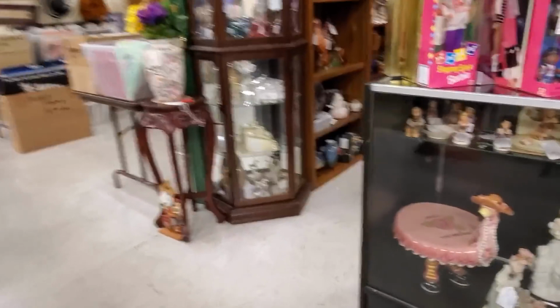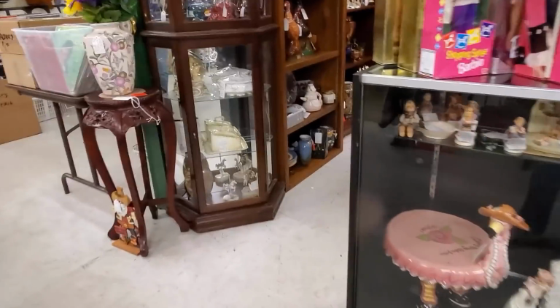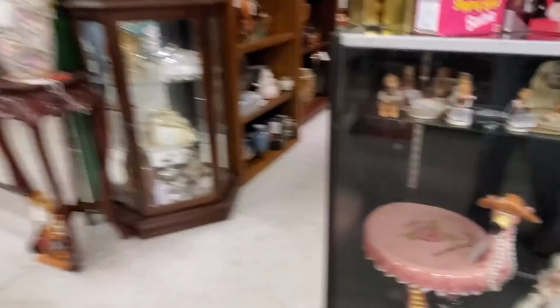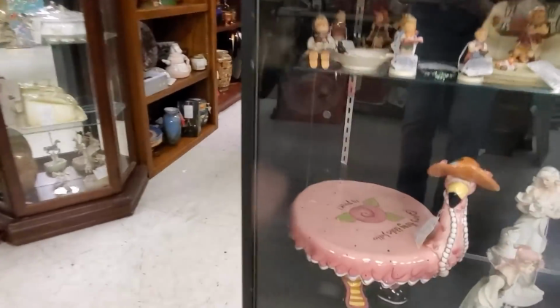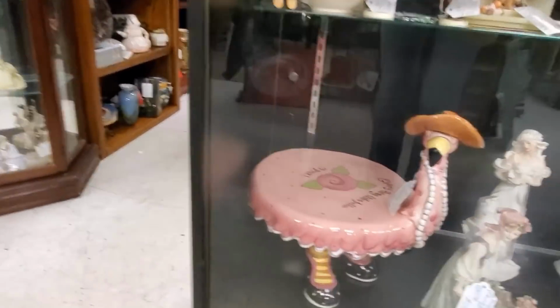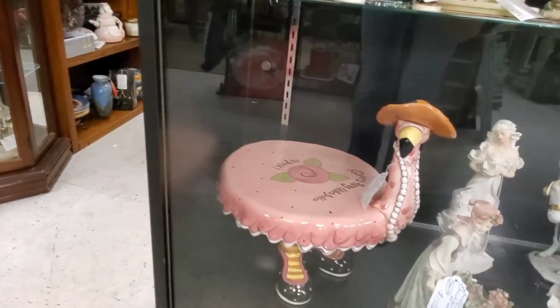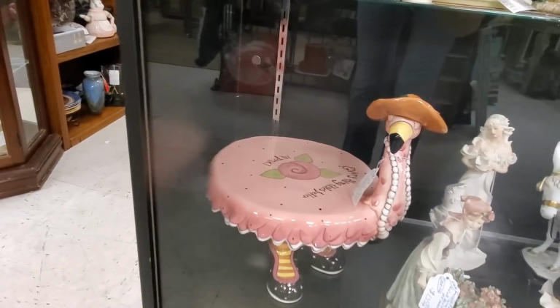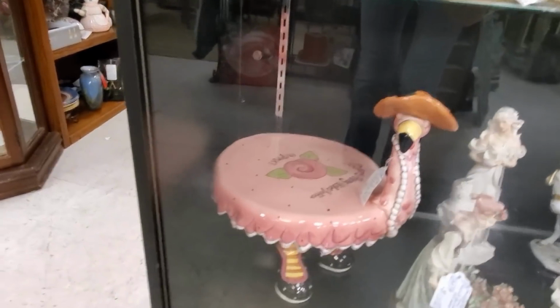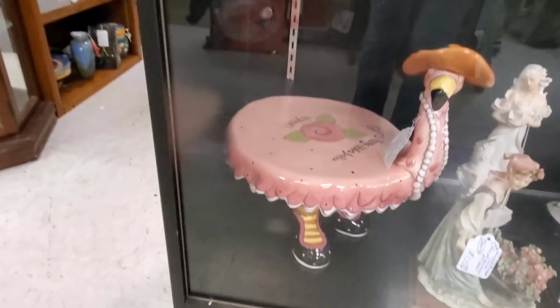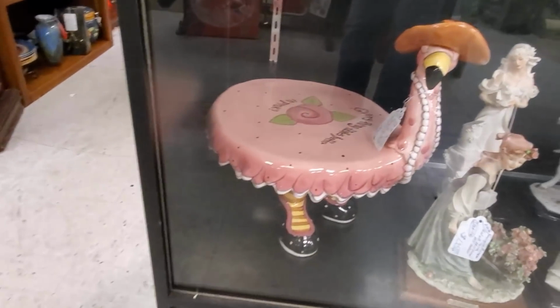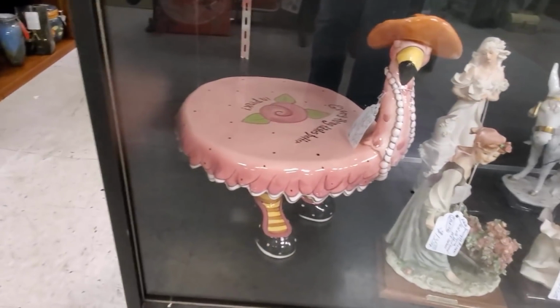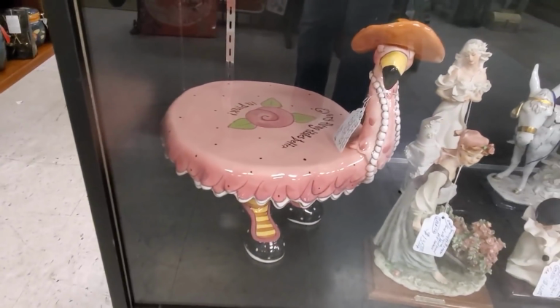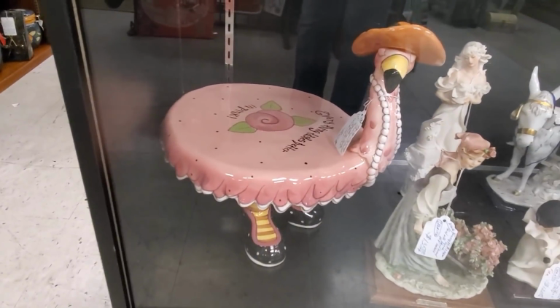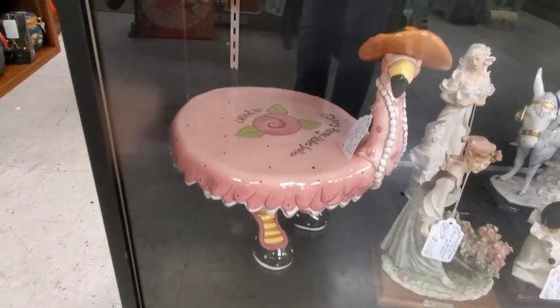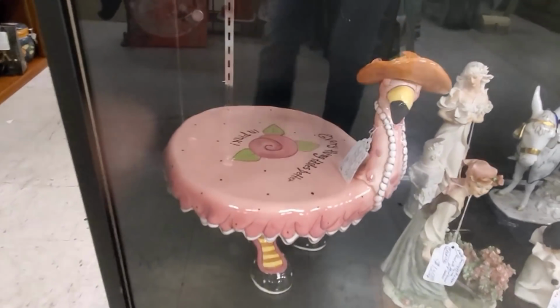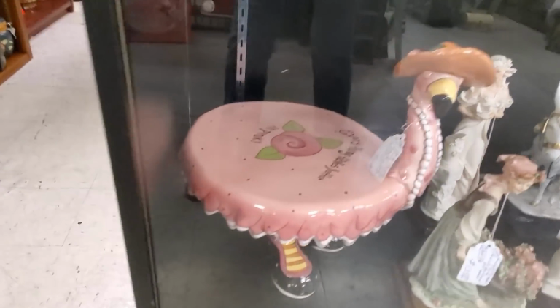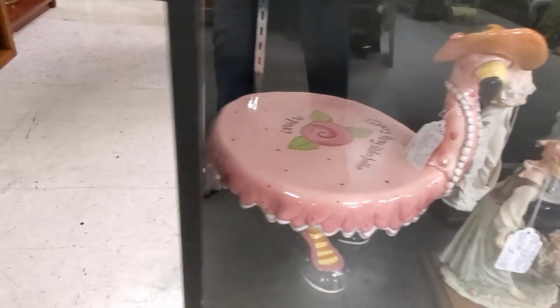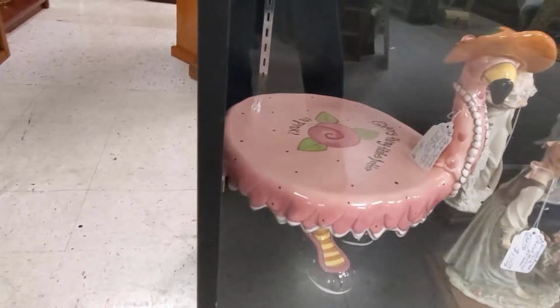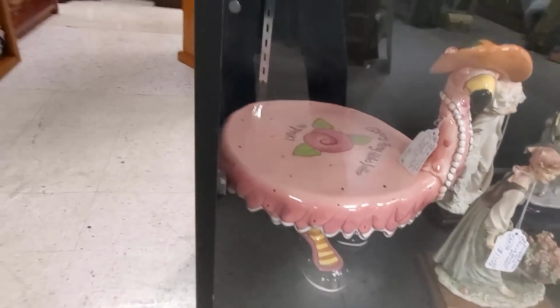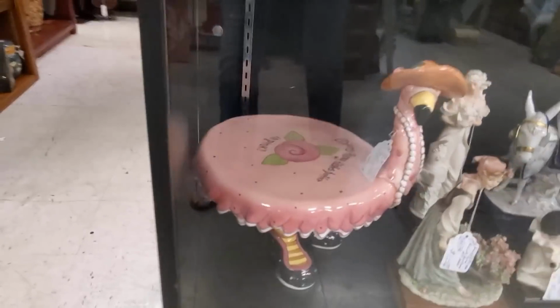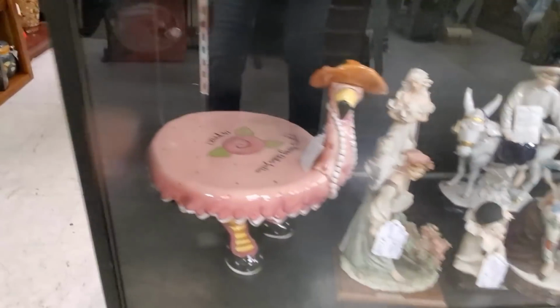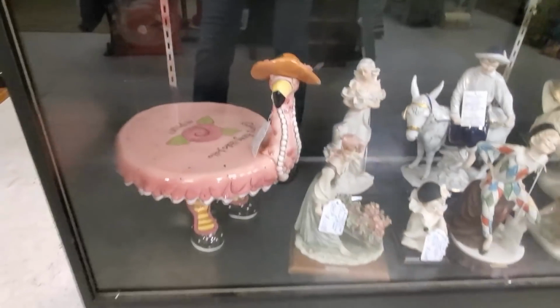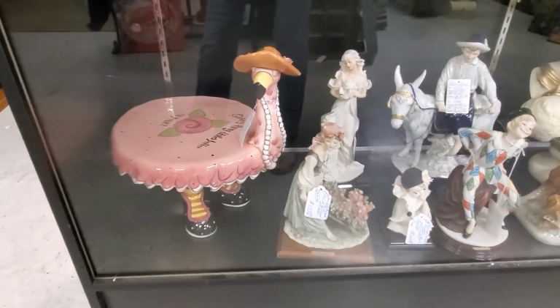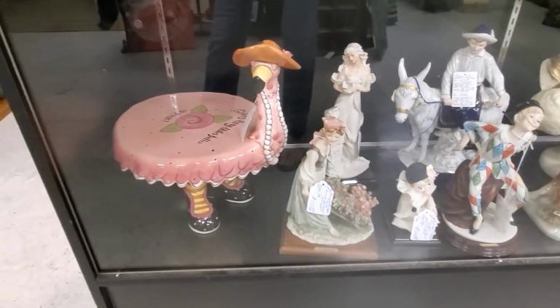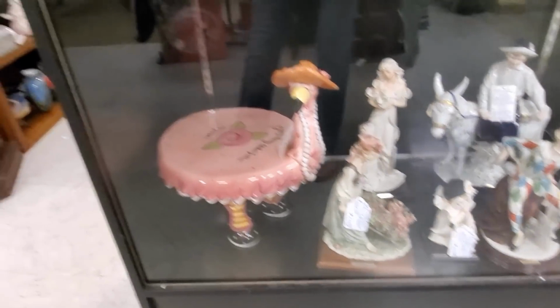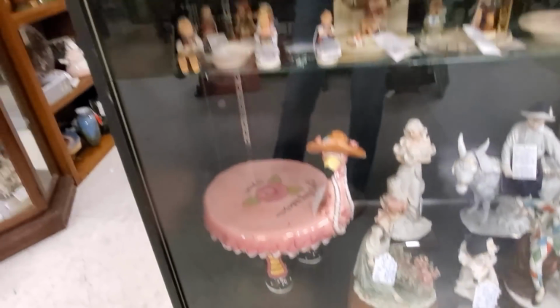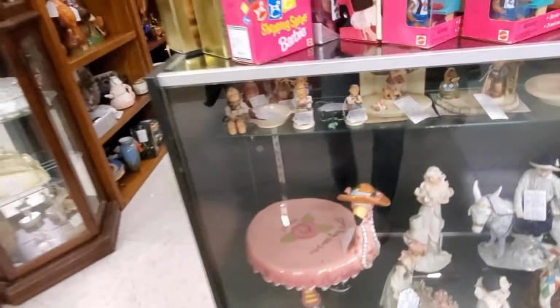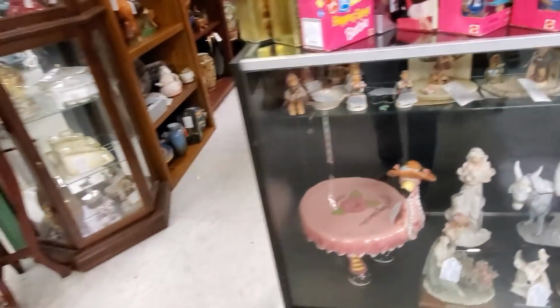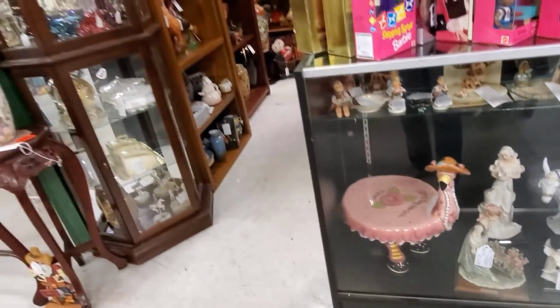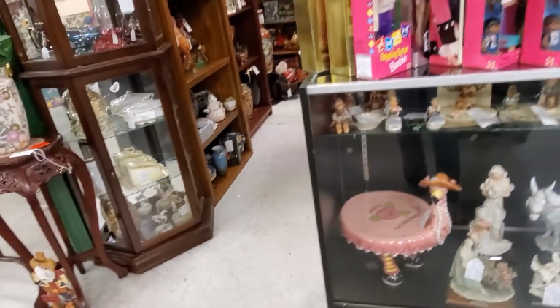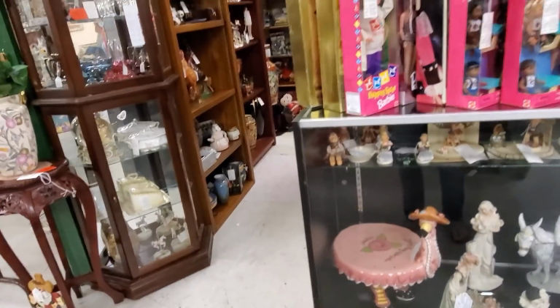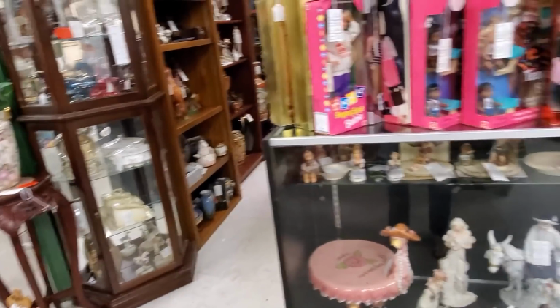Oh my gosh, that flamingo is fantastic! This is another one of those pieces that doesn't come along every day — I have her in my store now on sale for $187.50.